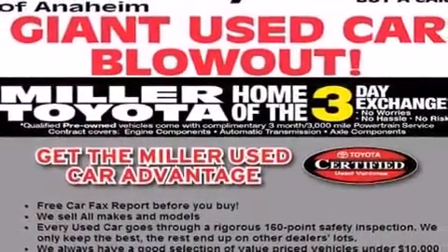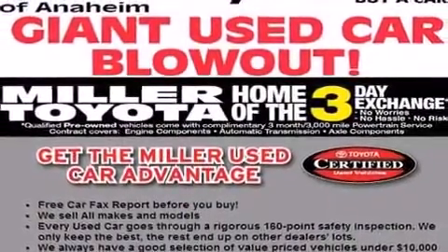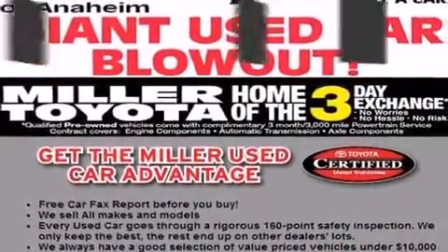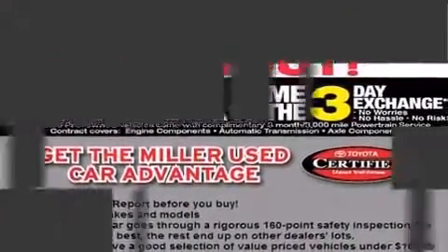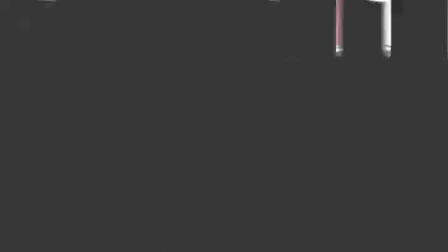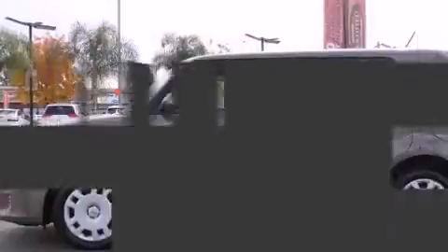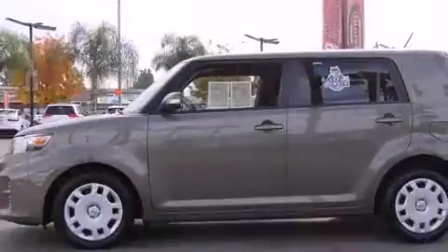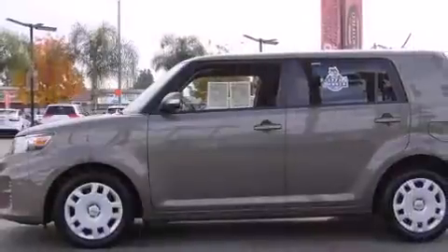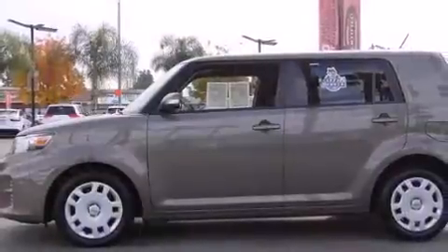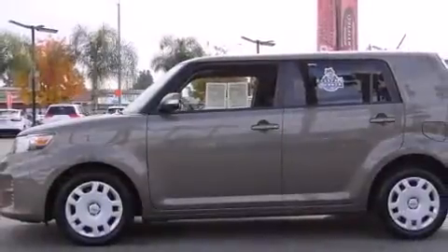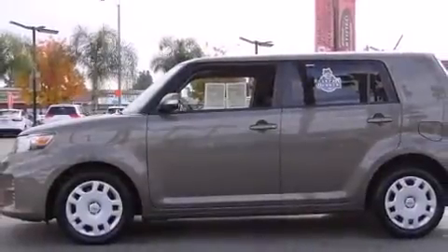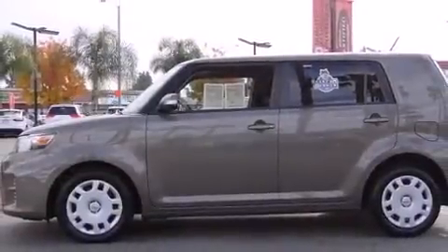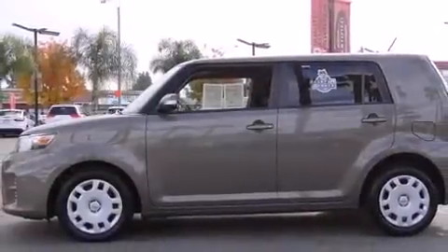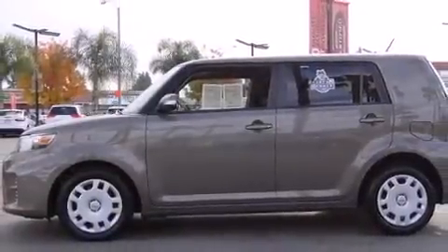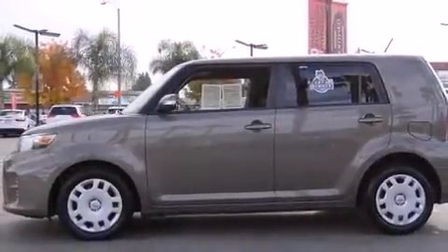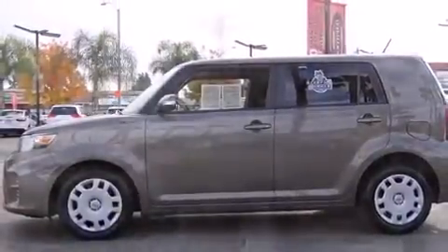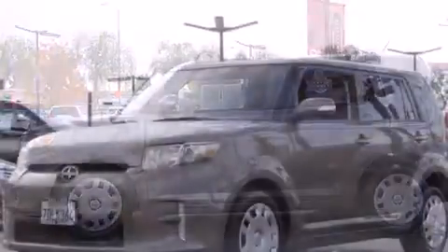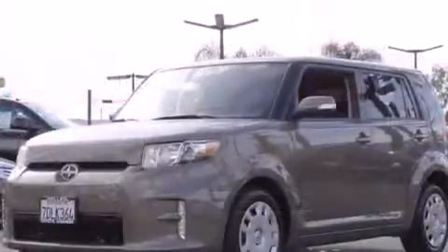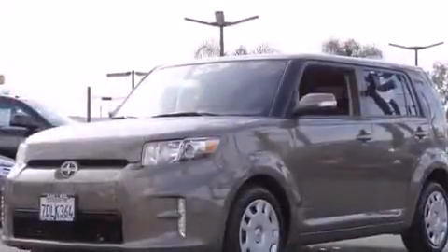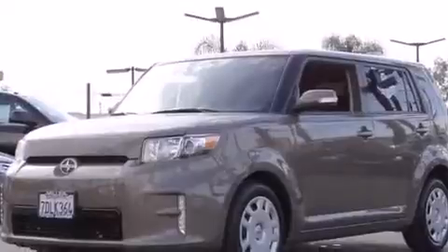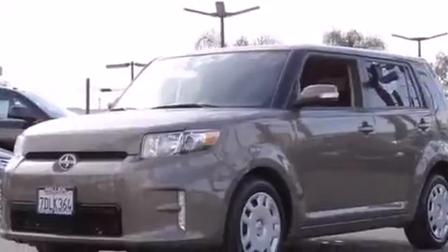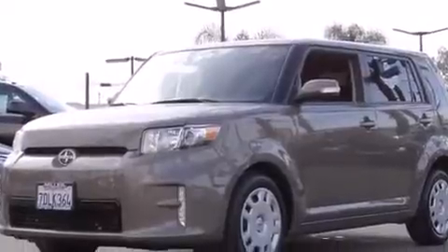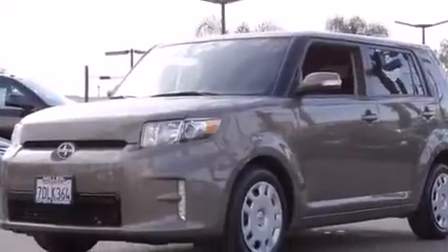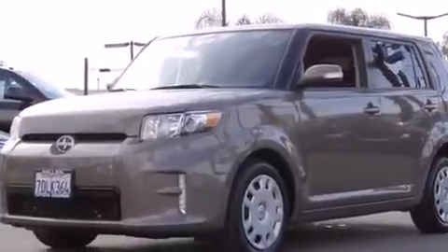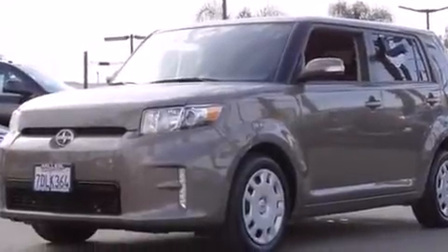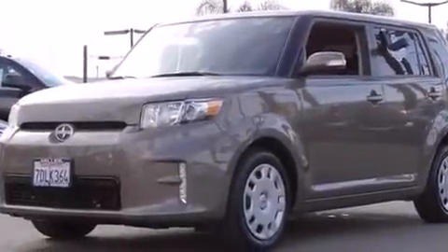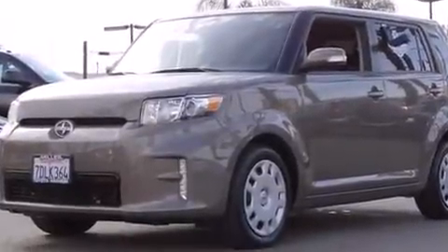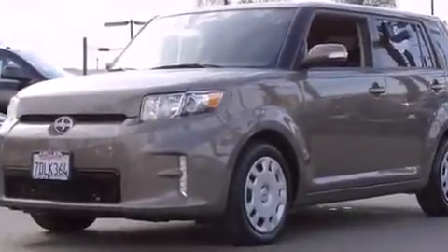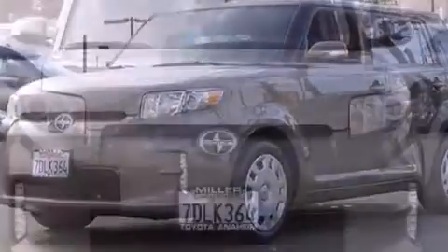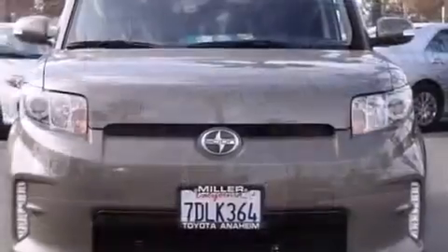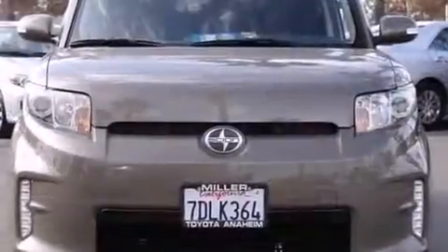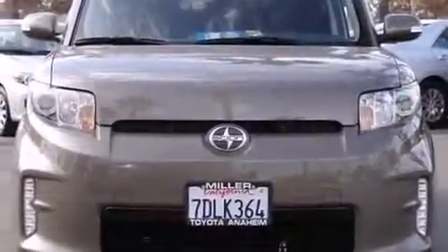It's equipped with tons of terrific amenities, but it won't break your budget. Such as remote keyless entry, a rear window wiper, one-touch window functionality, and power windows.